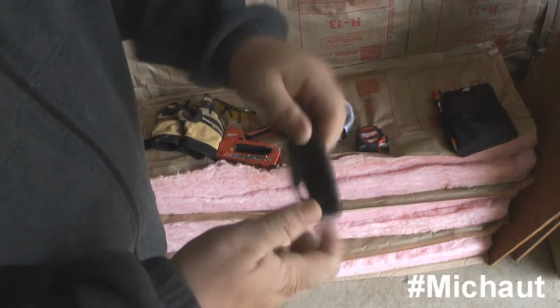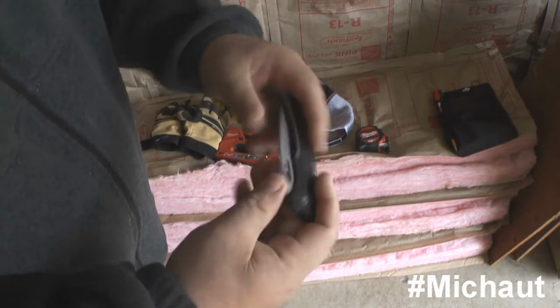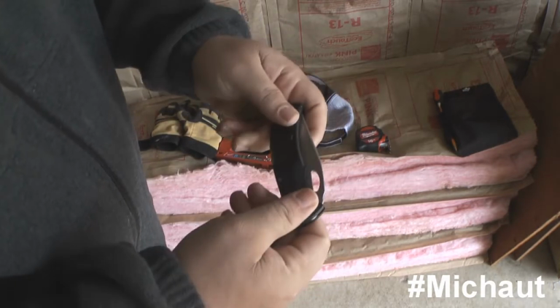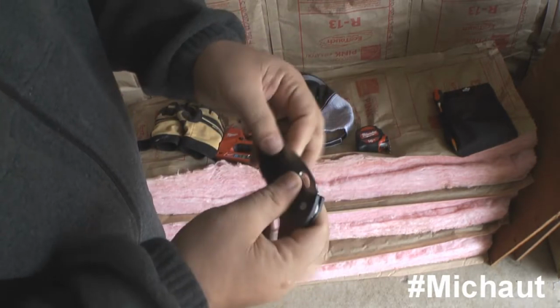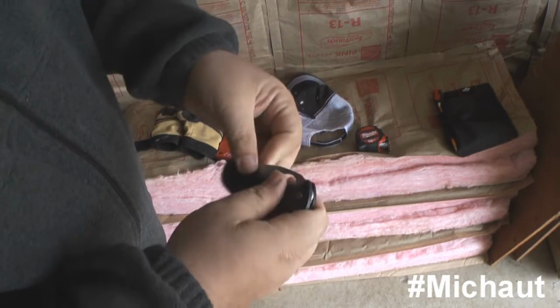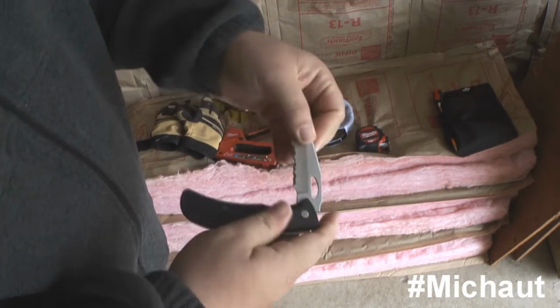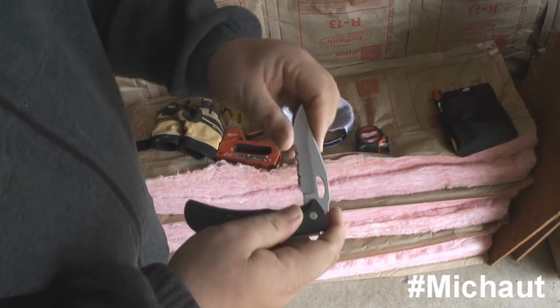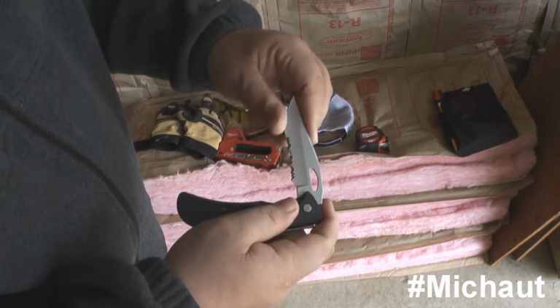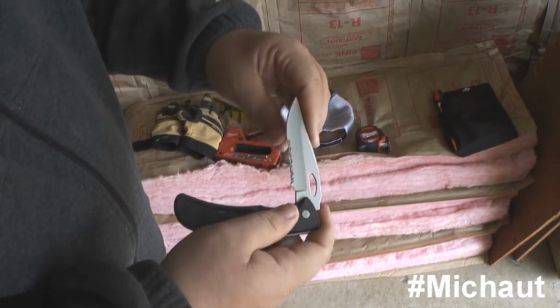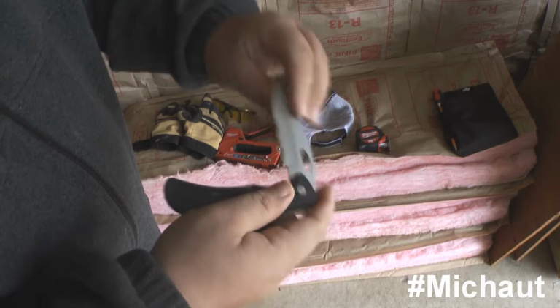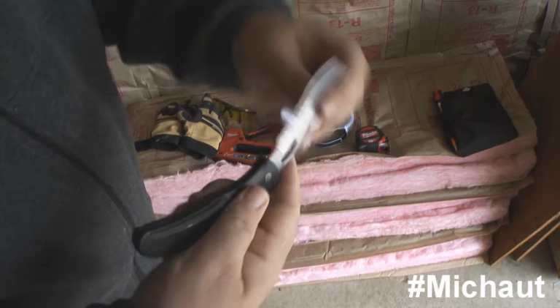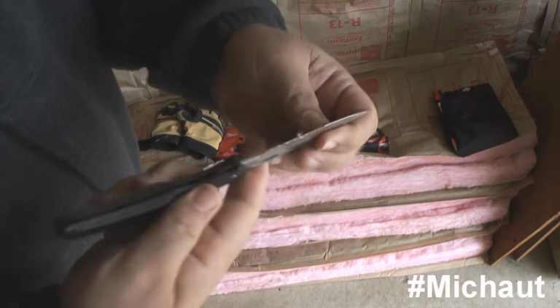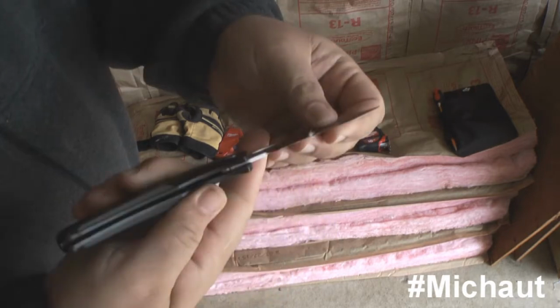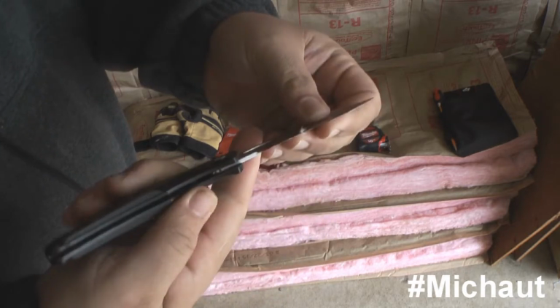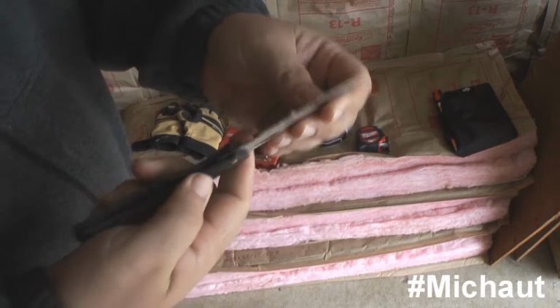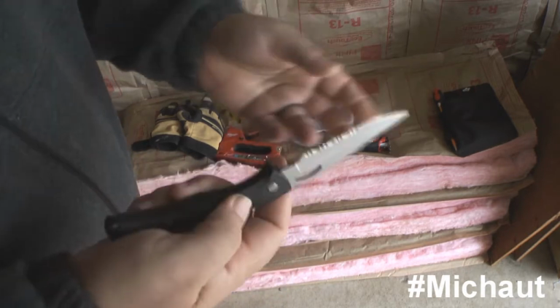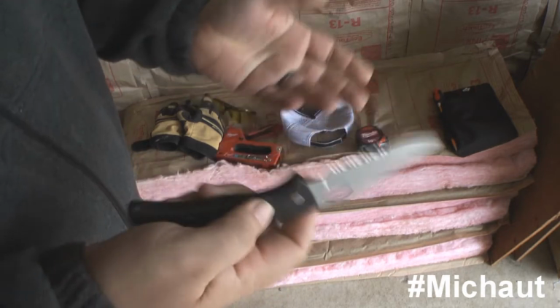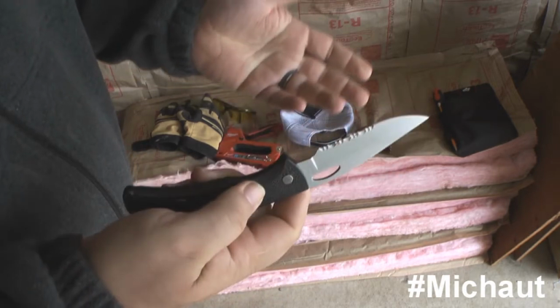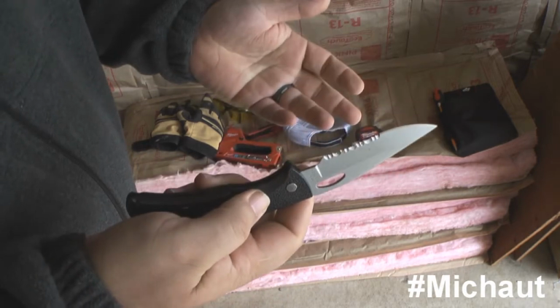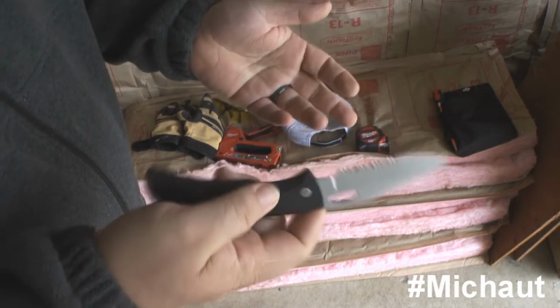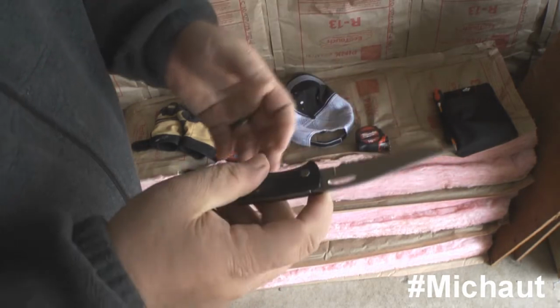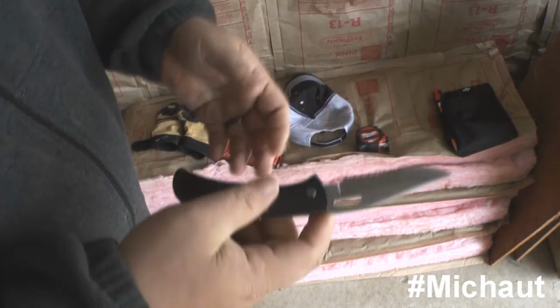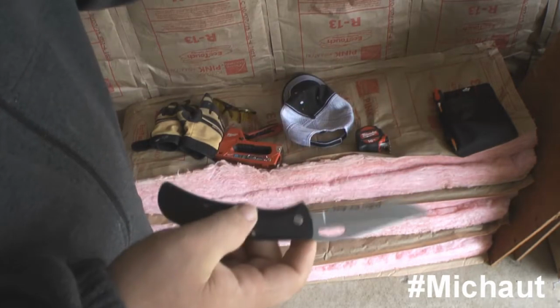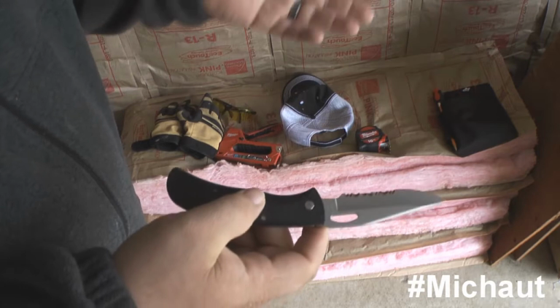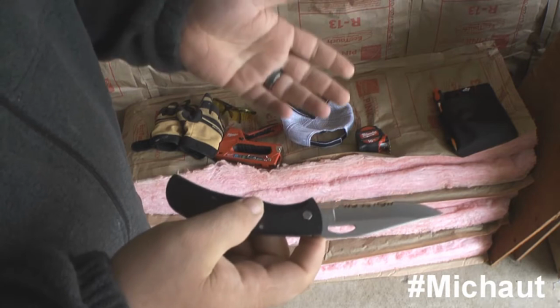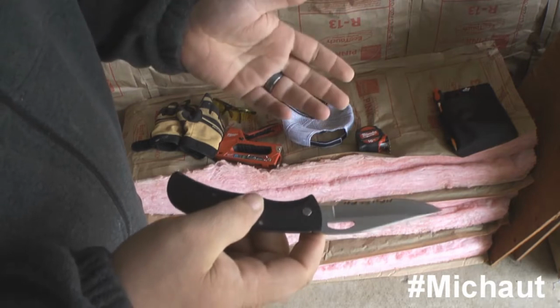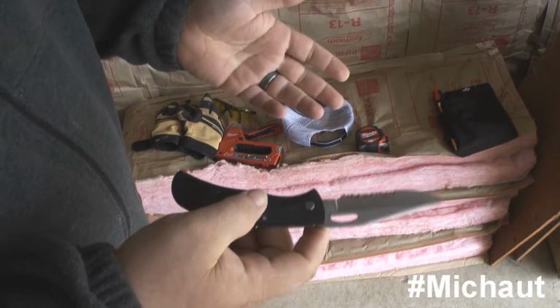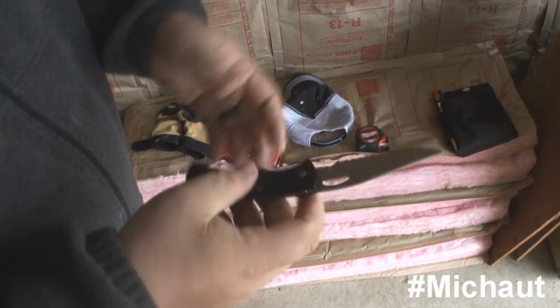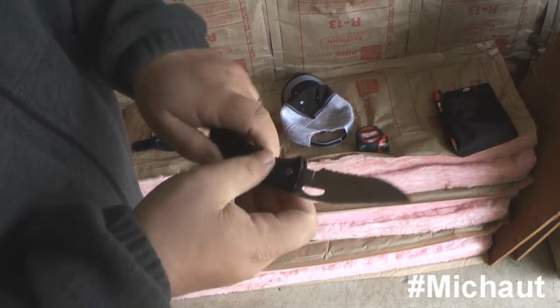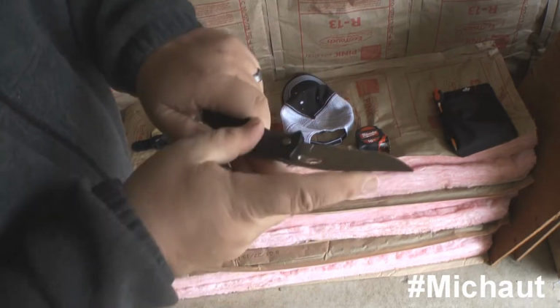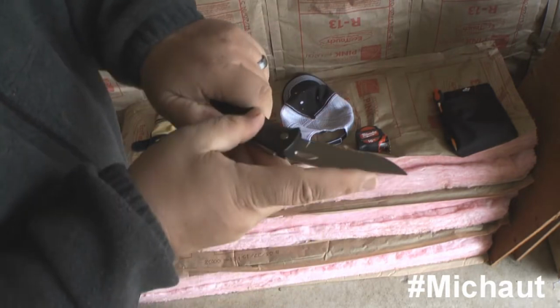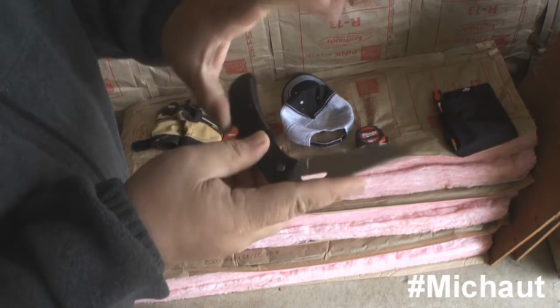Get a cheap knife, because you are going to be really abusing it and using it. Those box knives you see for around ten bucks at the box stores are not a bad idea at all.